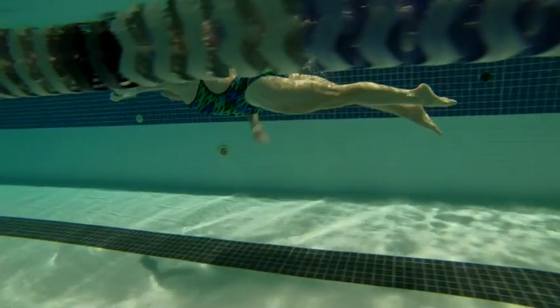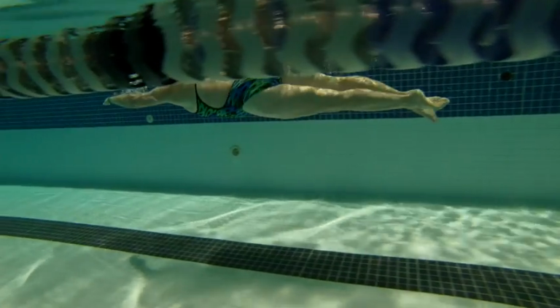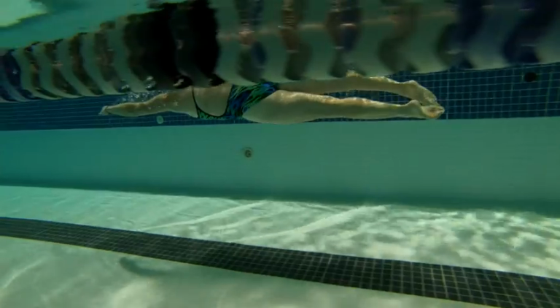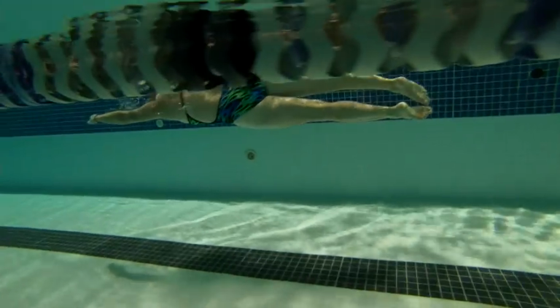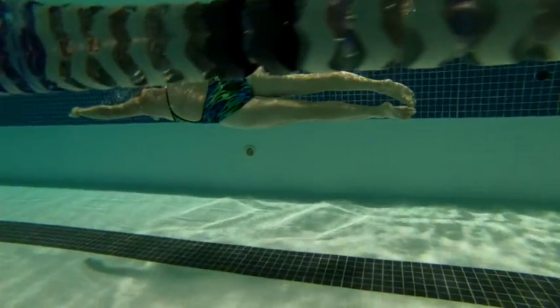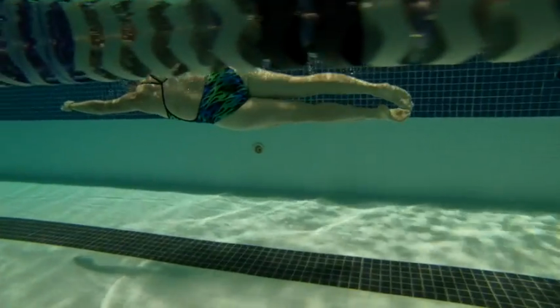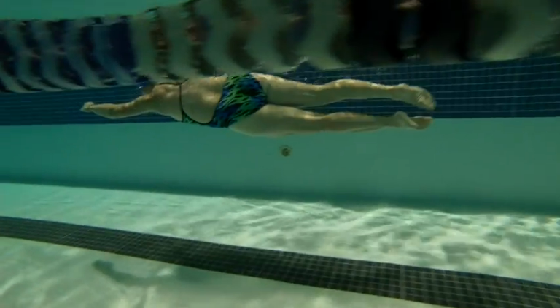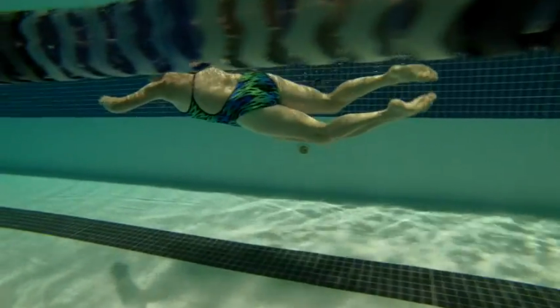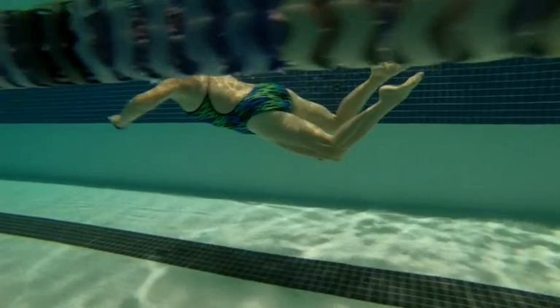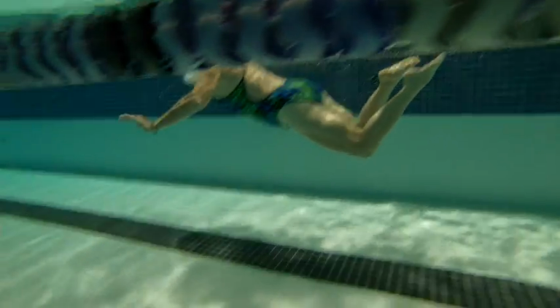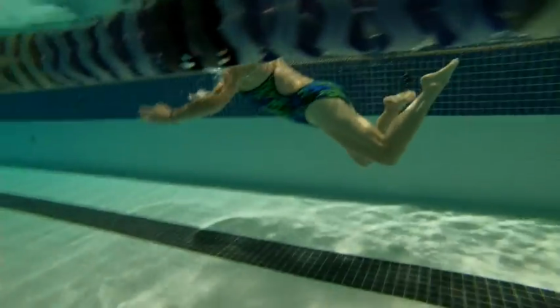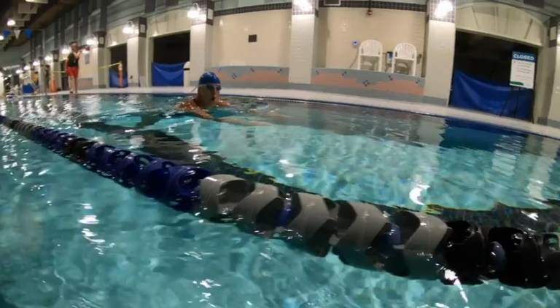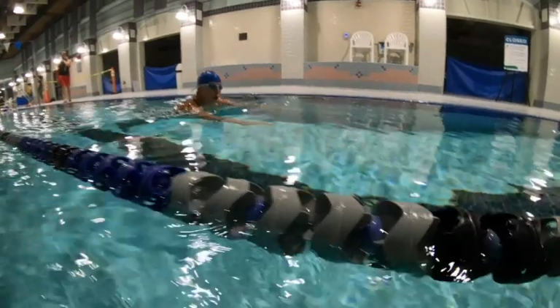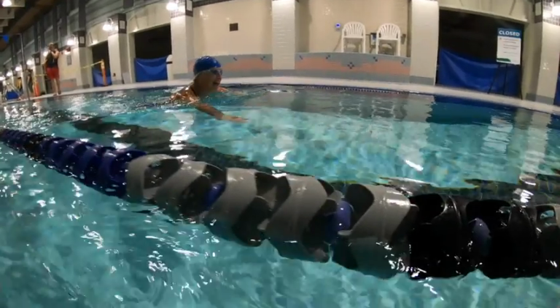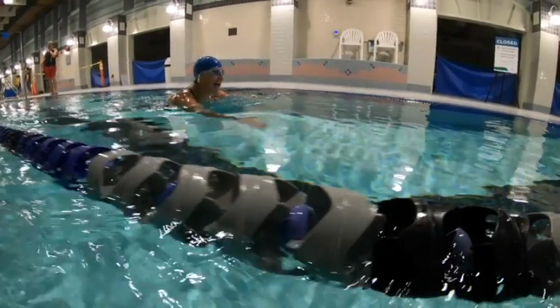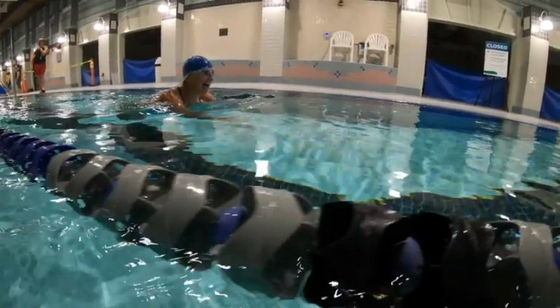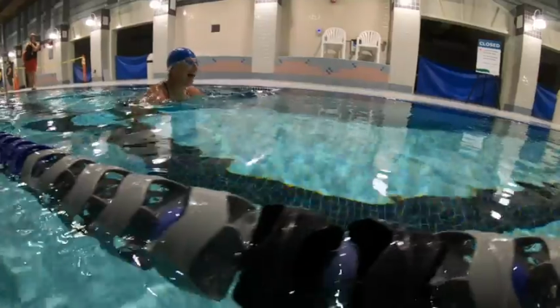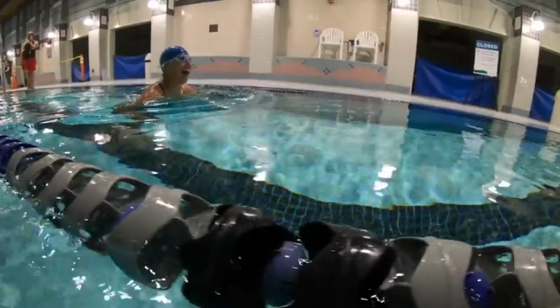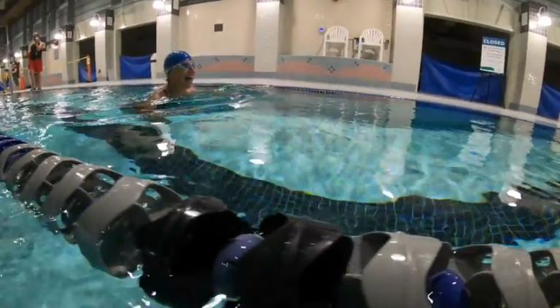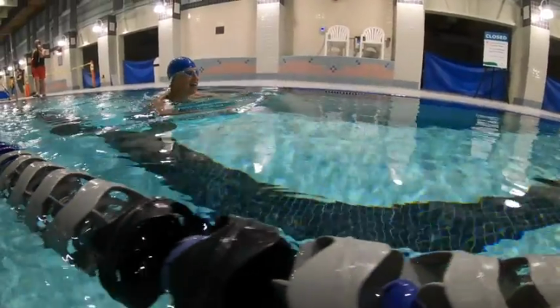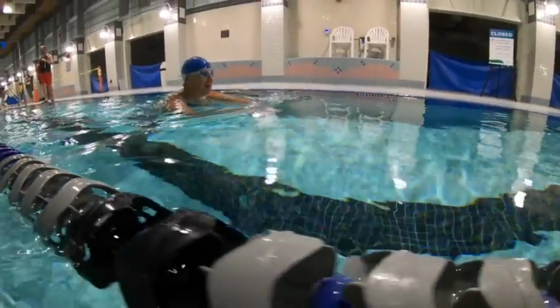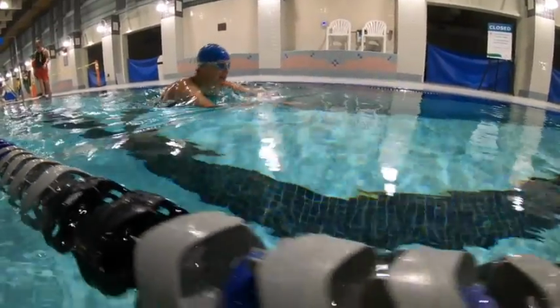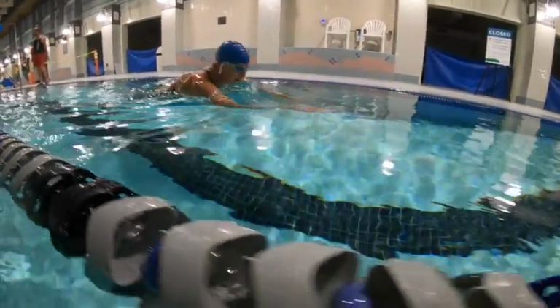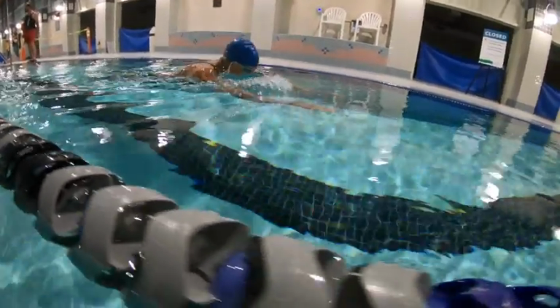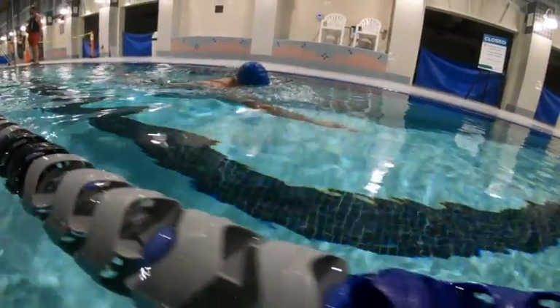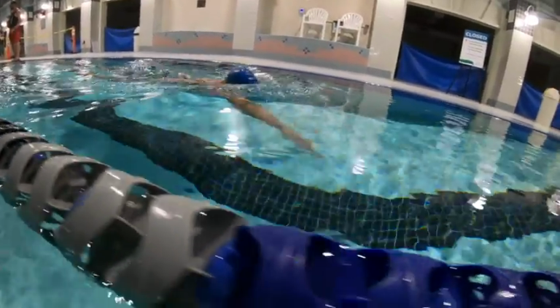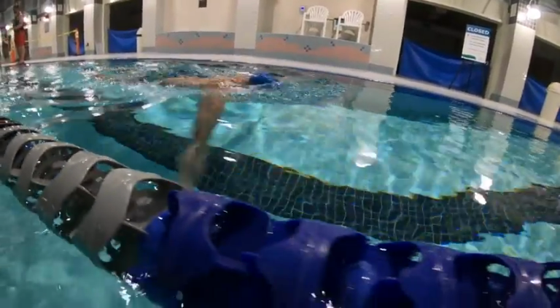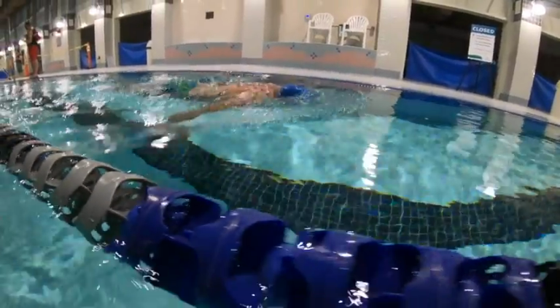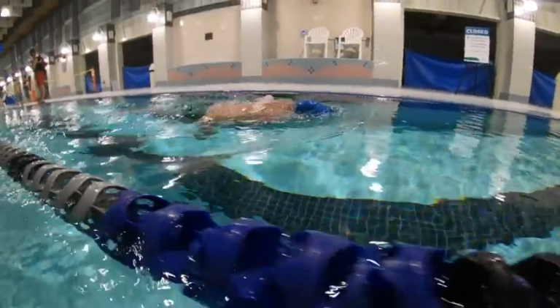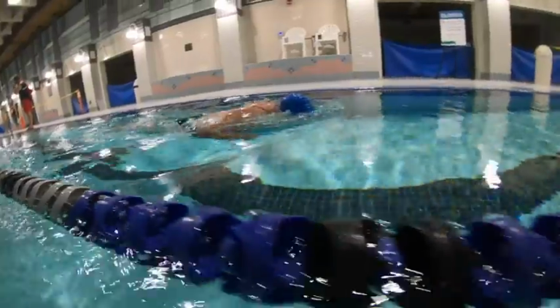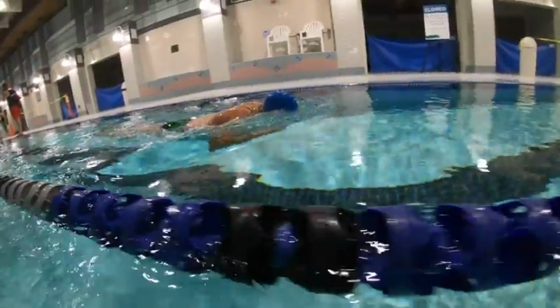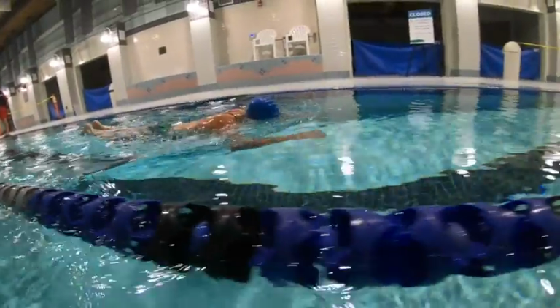If you just continue to watch the arm — the right arm goes for really nice steps. The left arm just aims a little bit on the high side, so over the water.